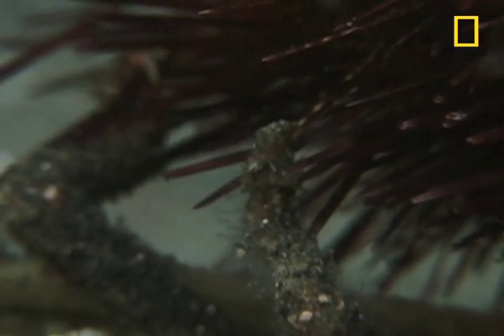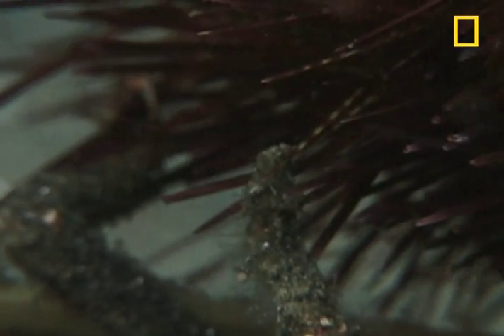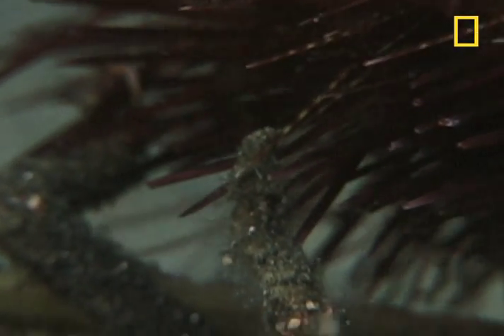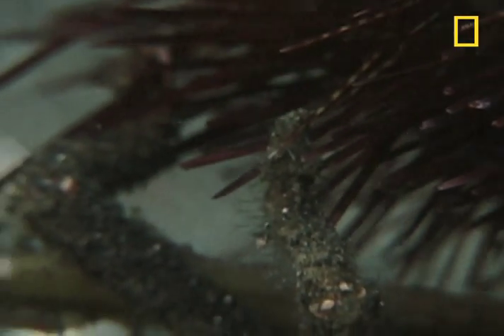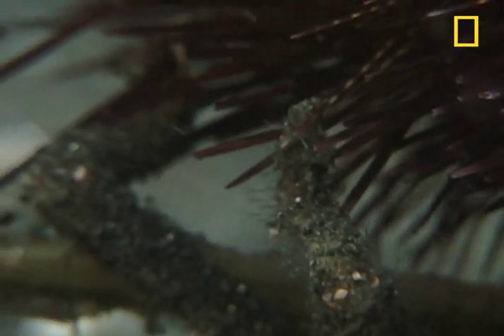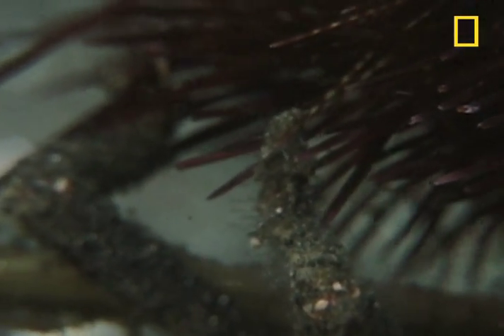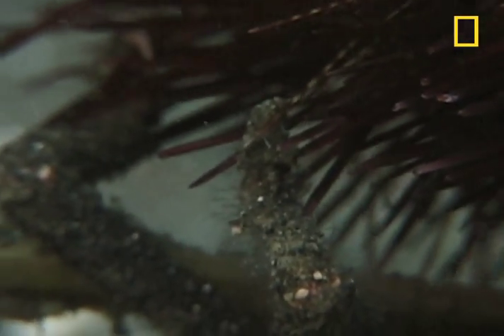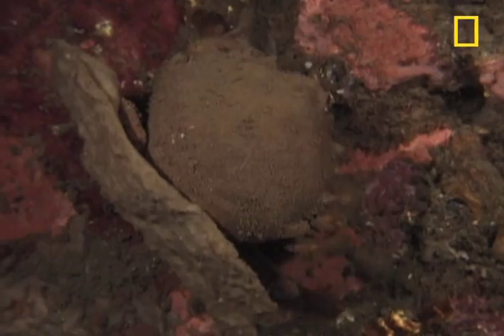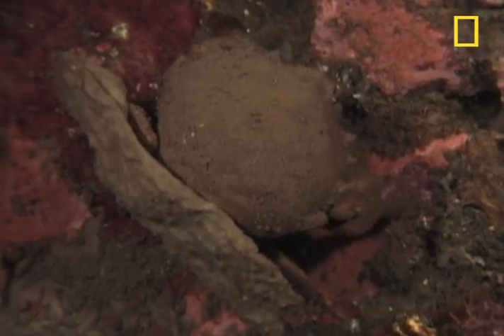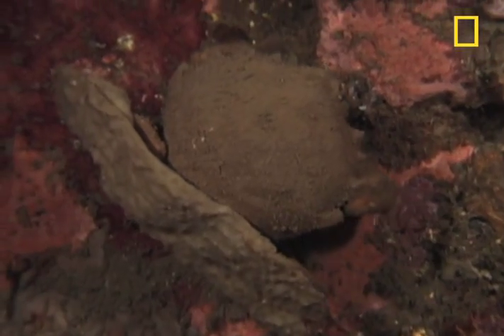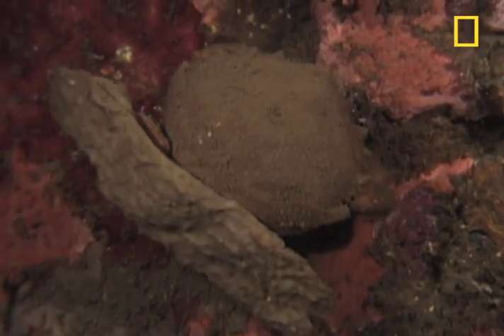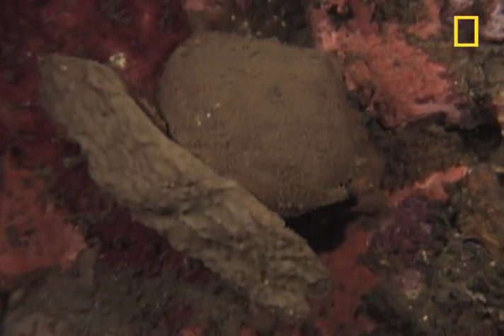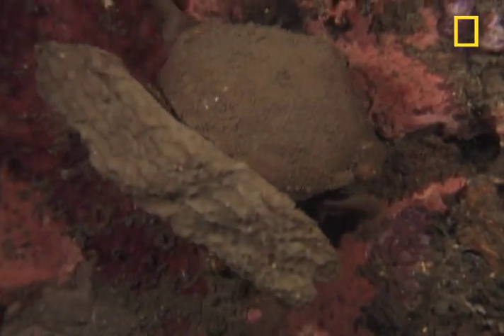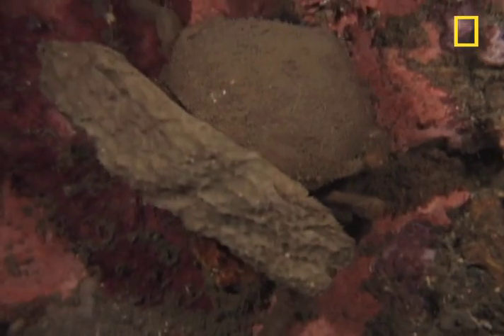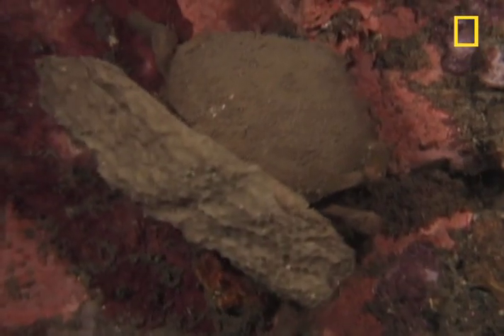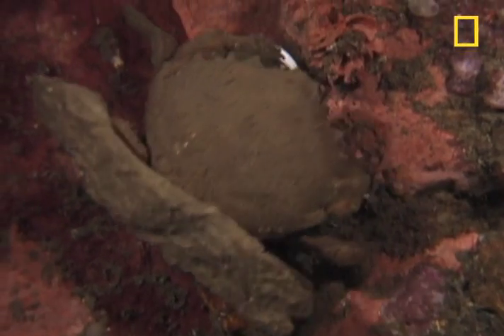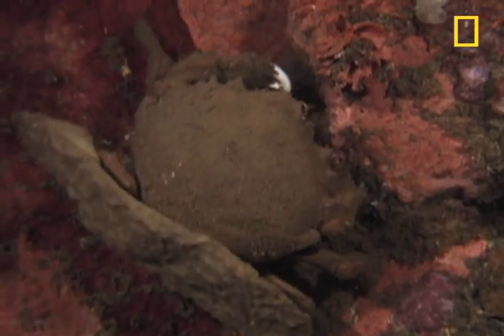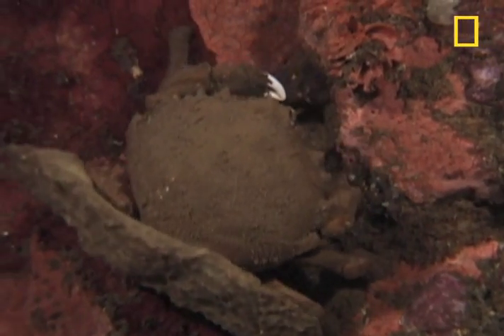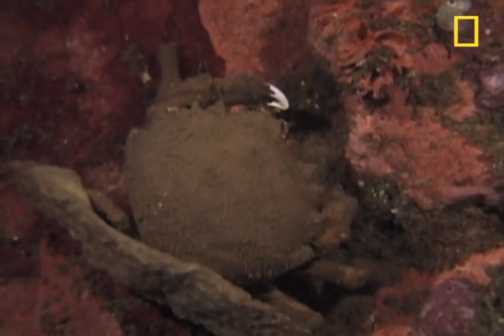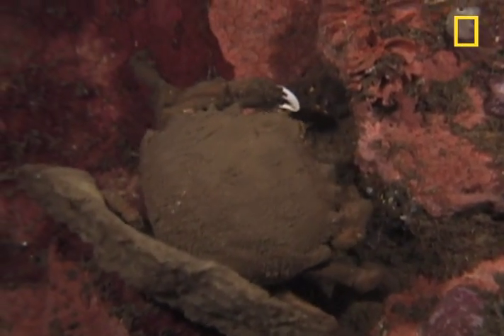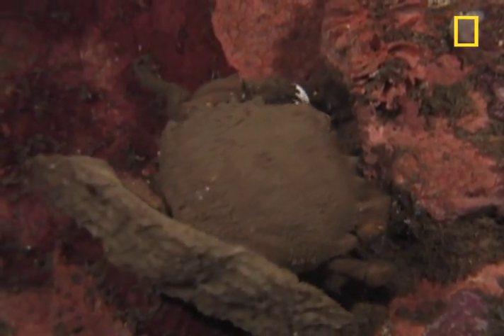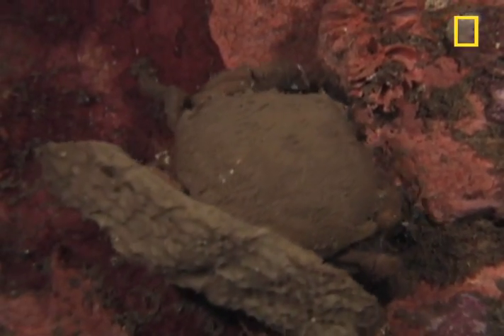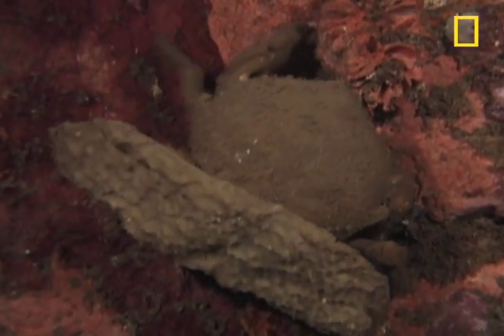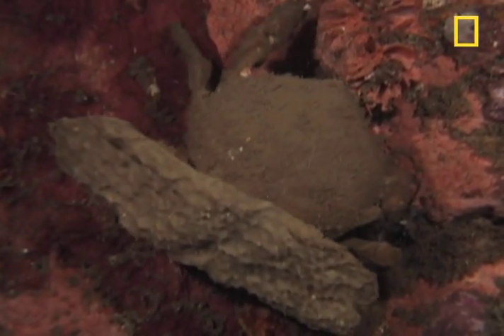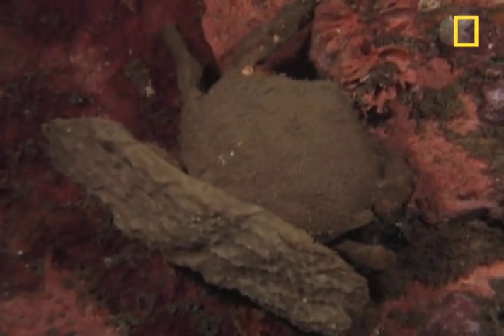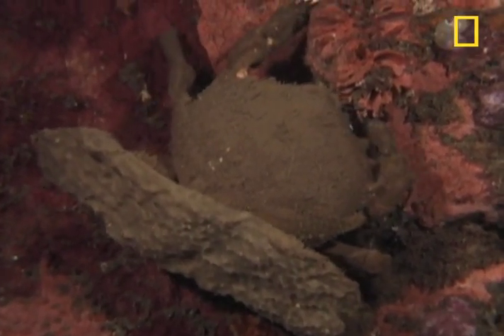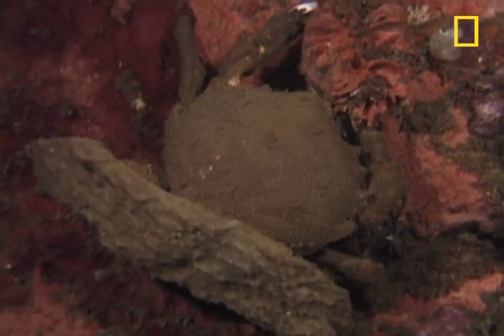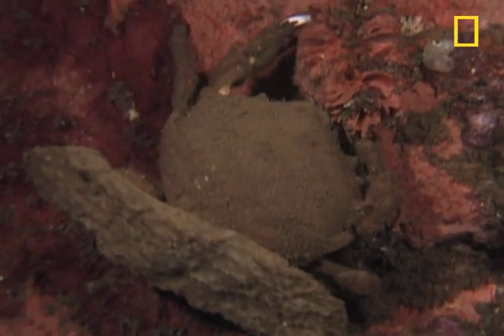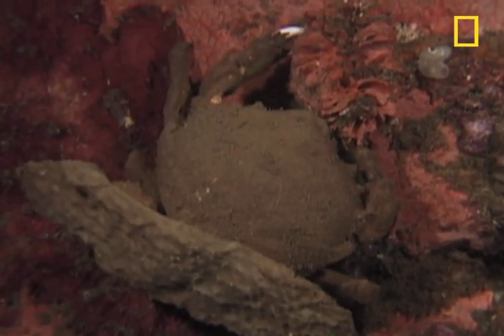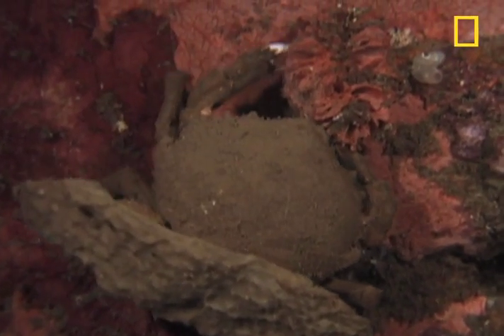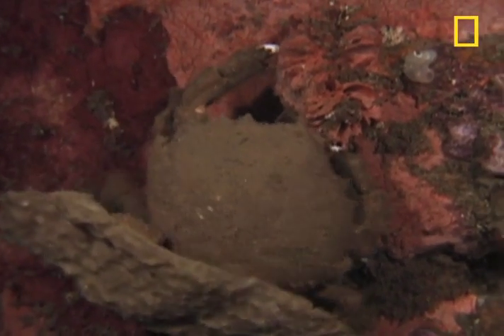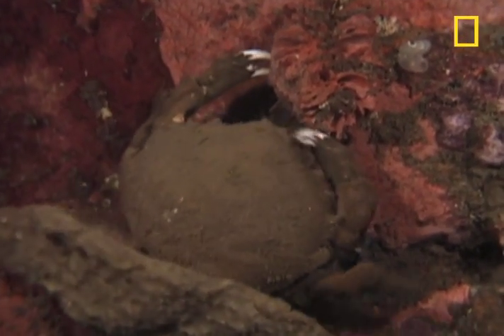Its two back legs are specially modified to carry anything it can put between itself and harm's way — a piece of dead coral, seaweed, a broken shell — but sometimes that thing is alive.